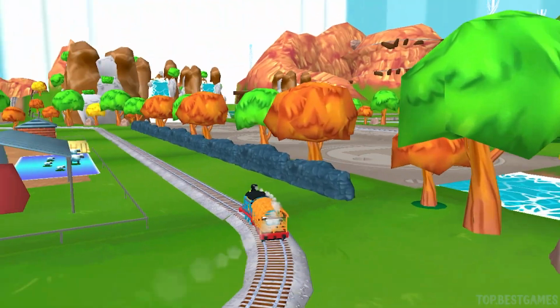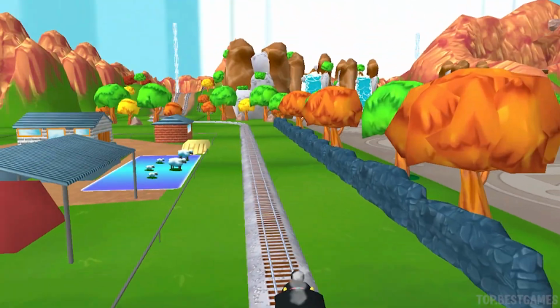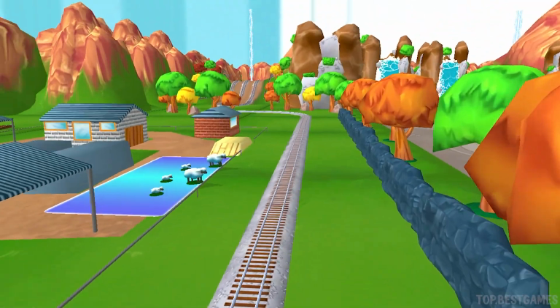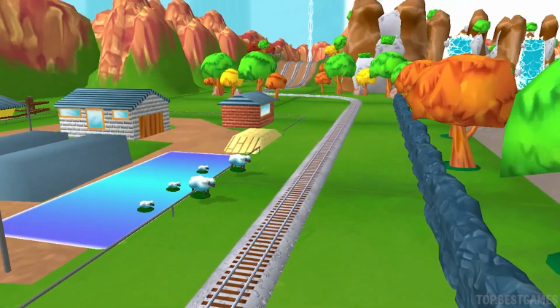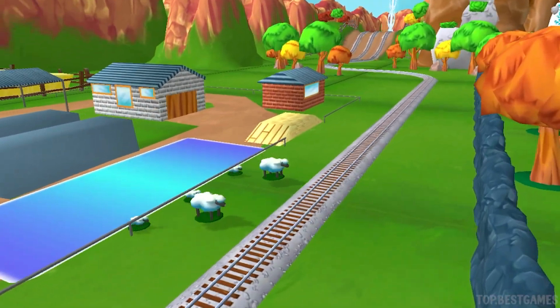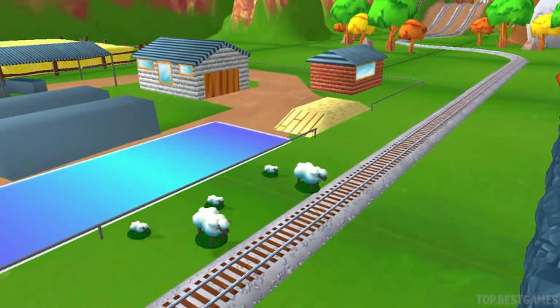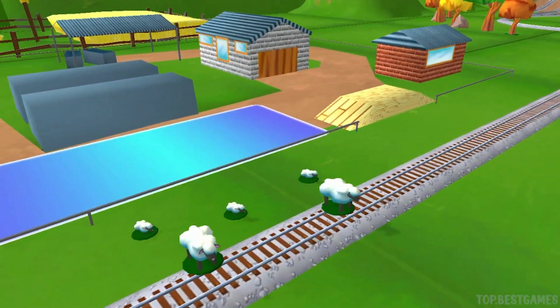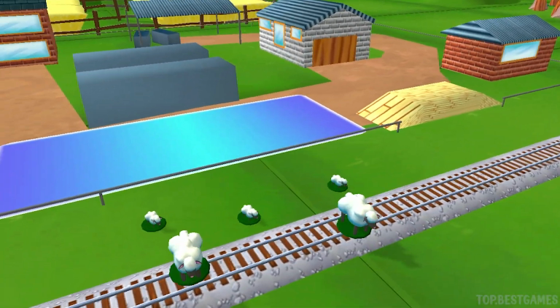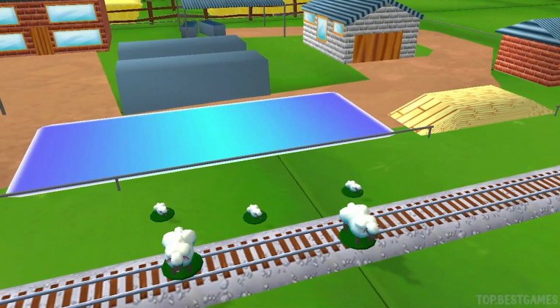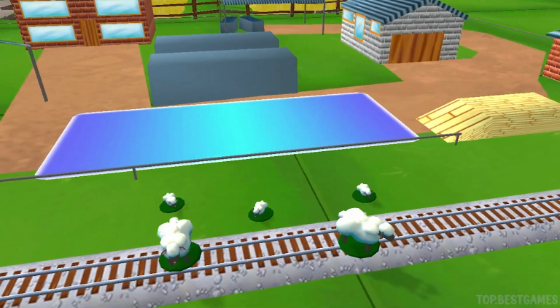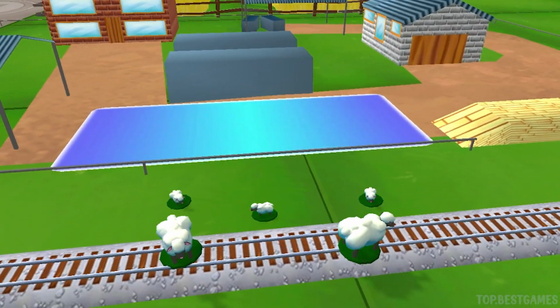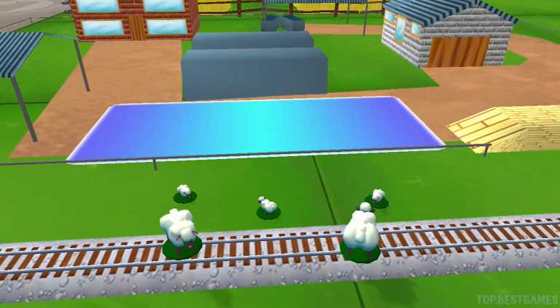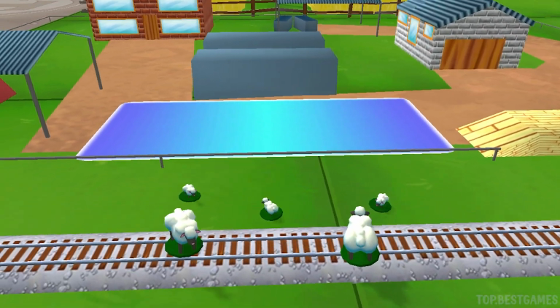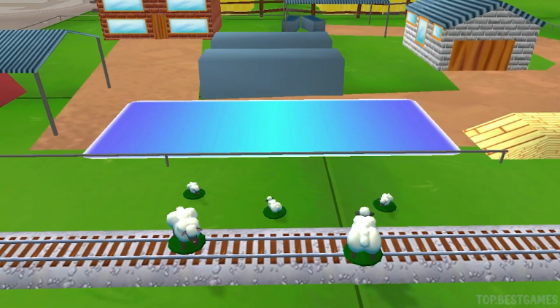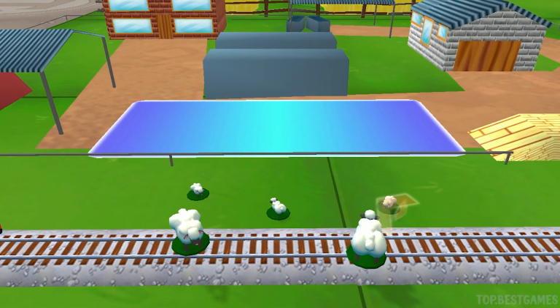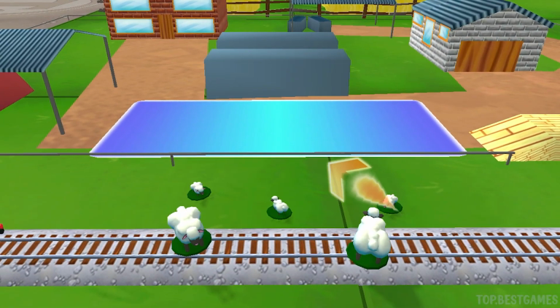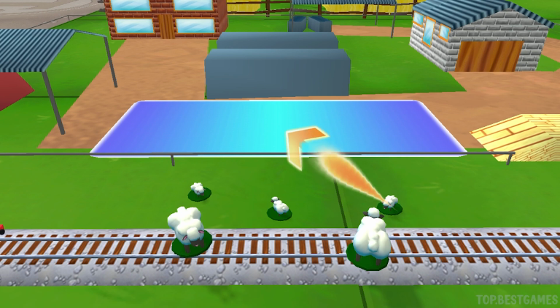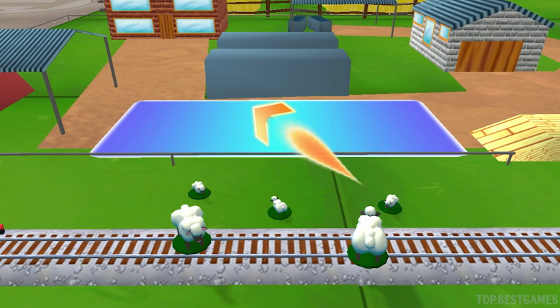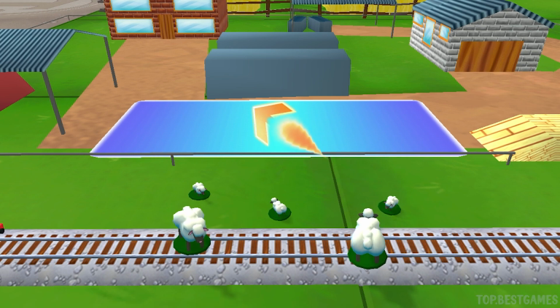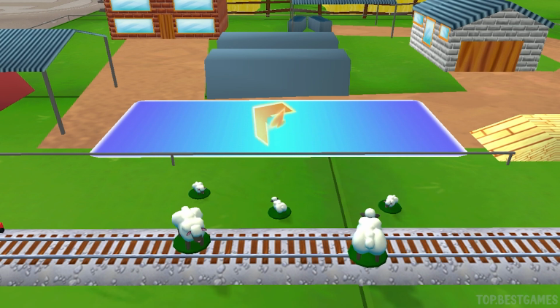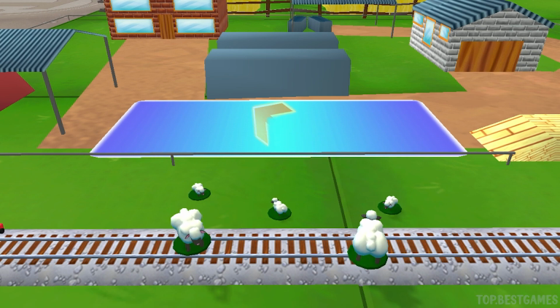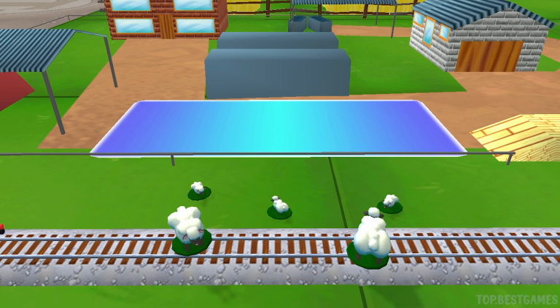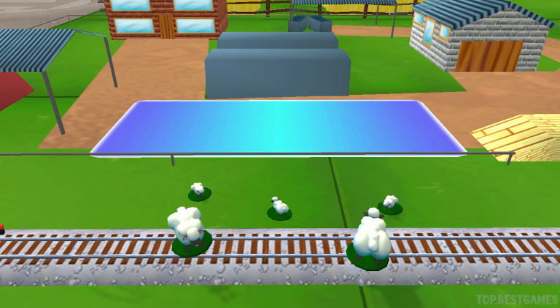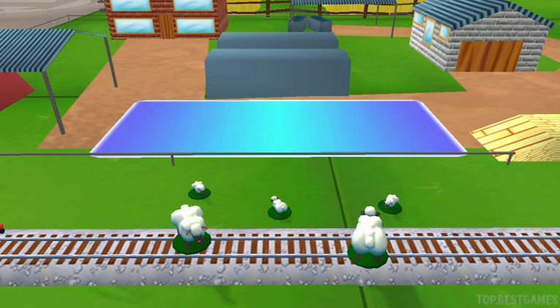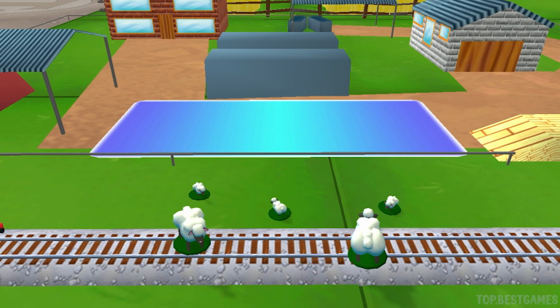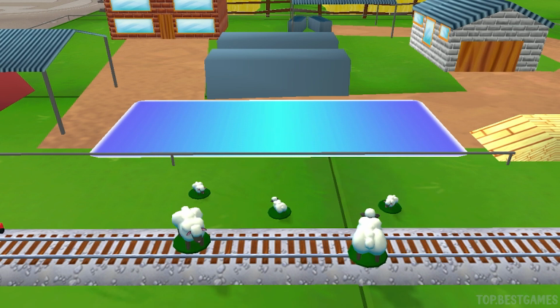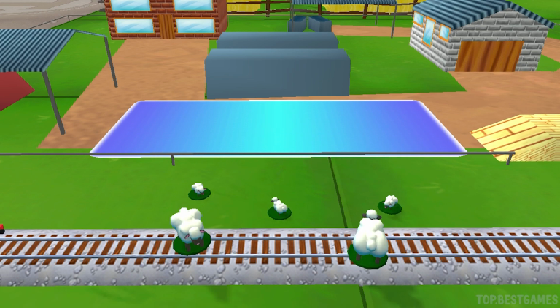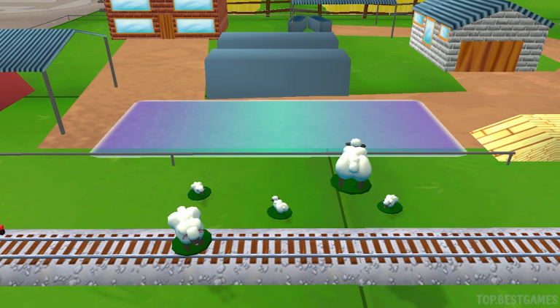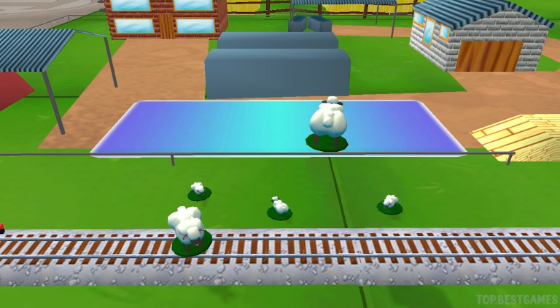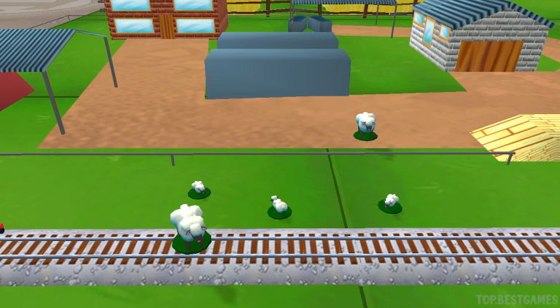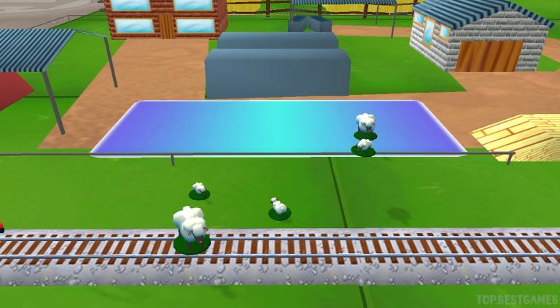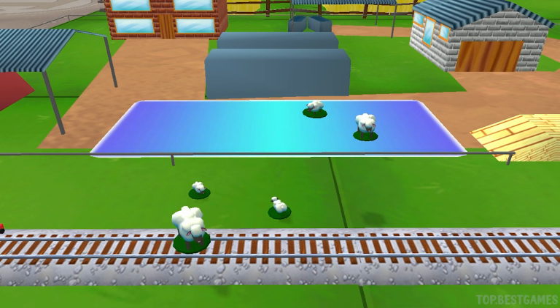Oh no! Sheep have wandered onto the tracks! You can help out by dragging them back into their pen. Good job!